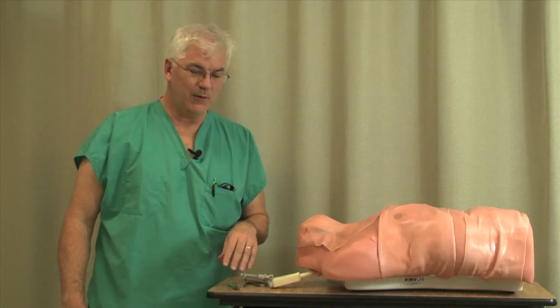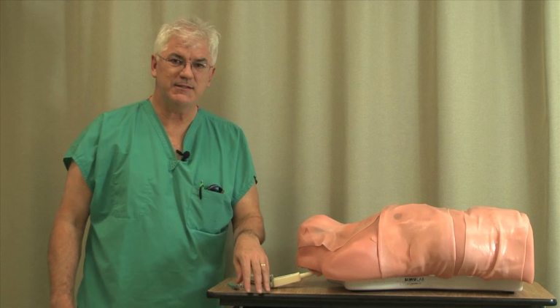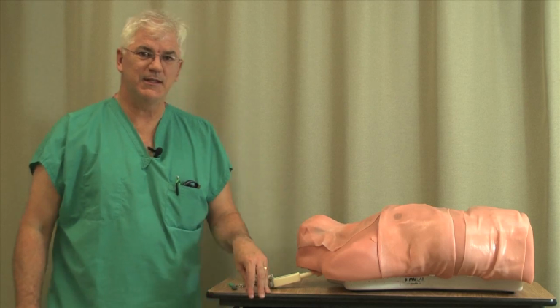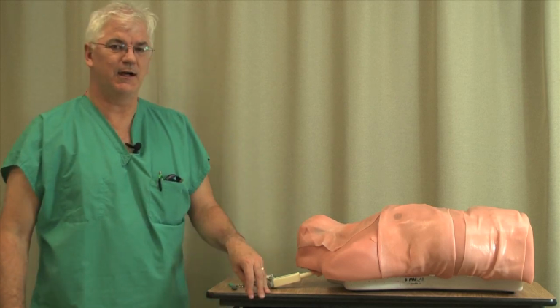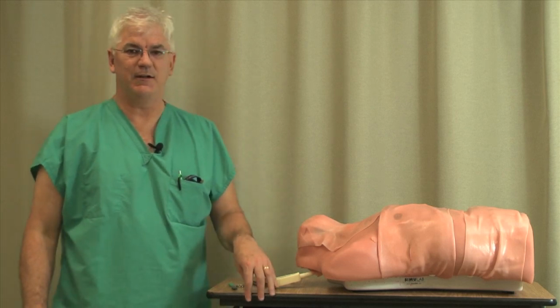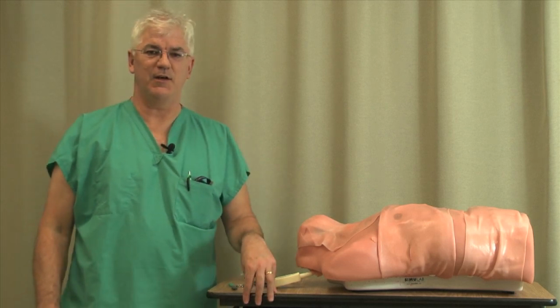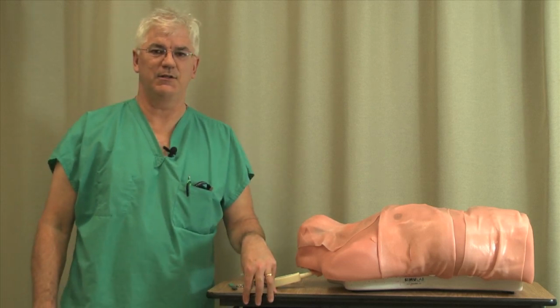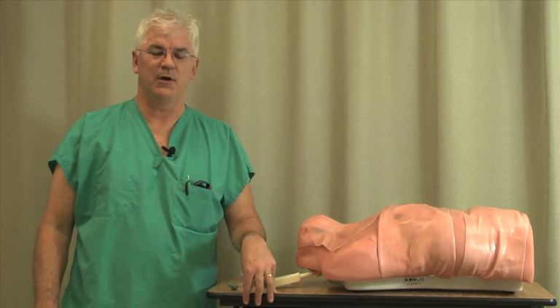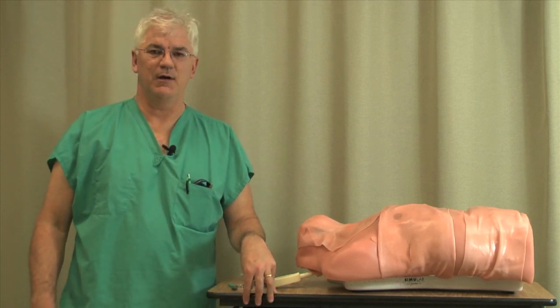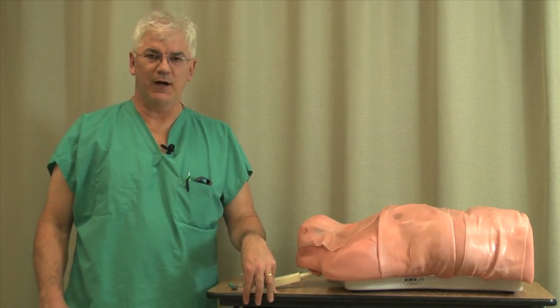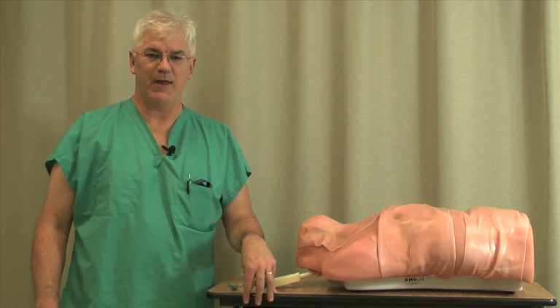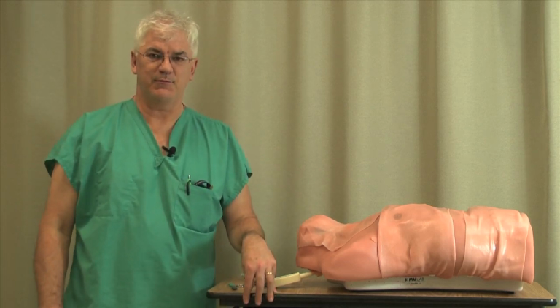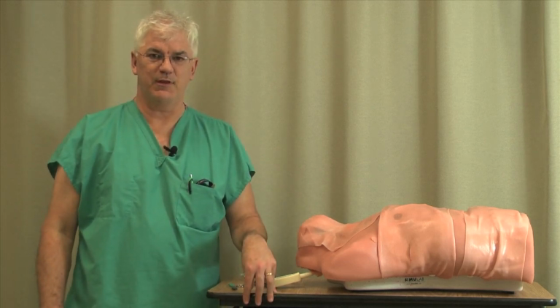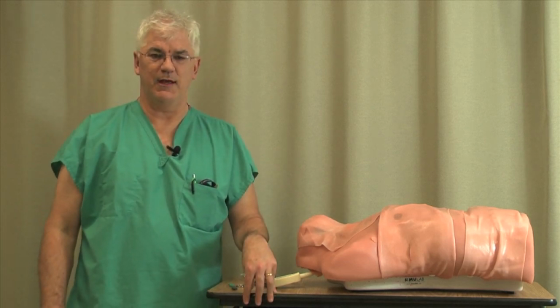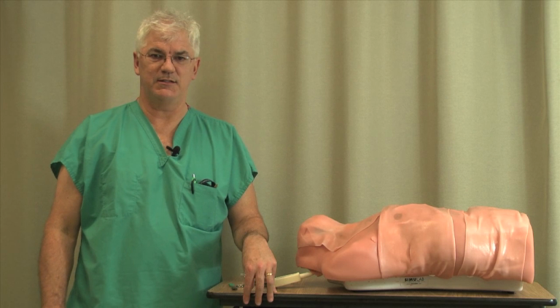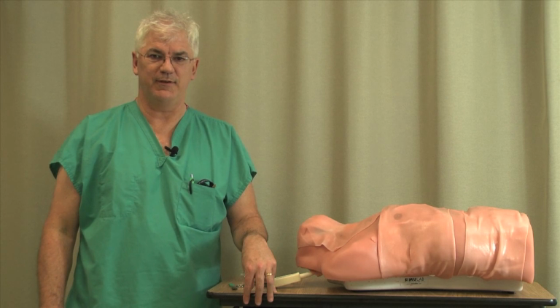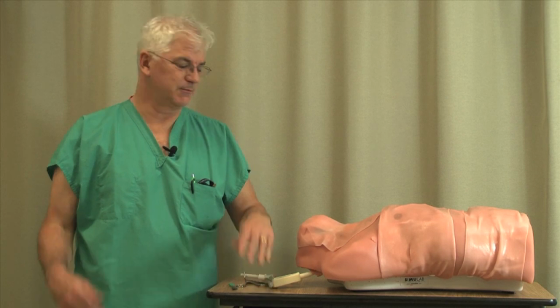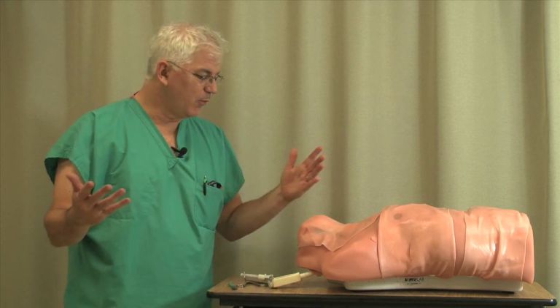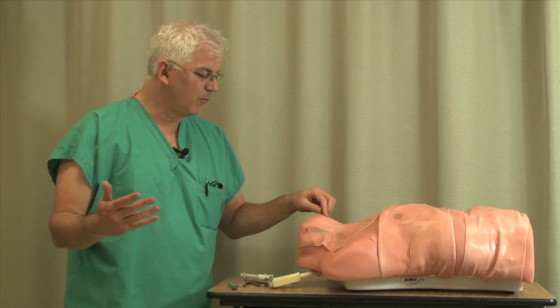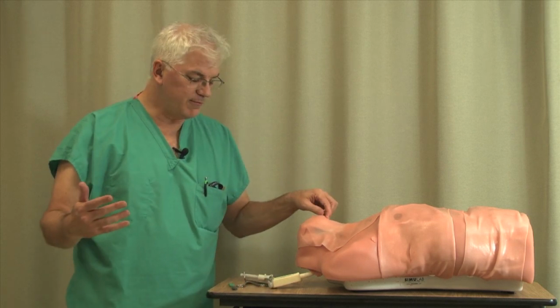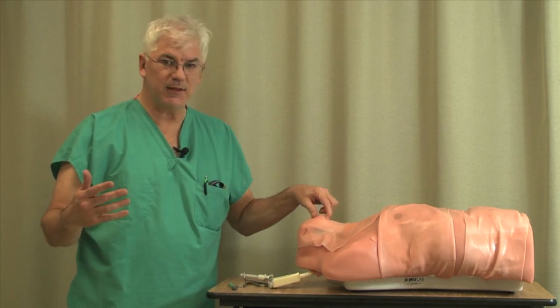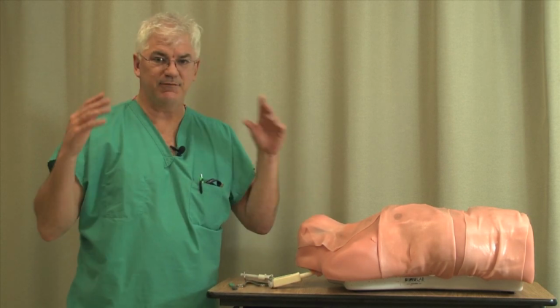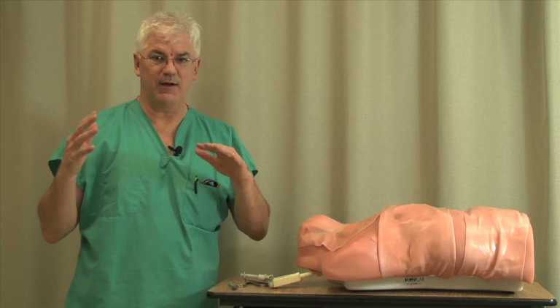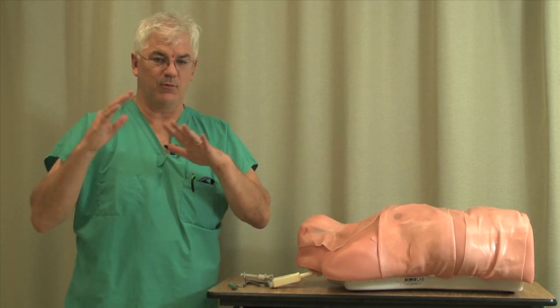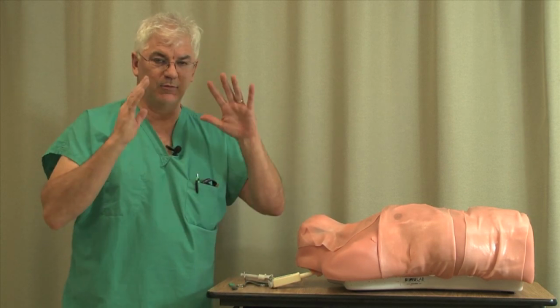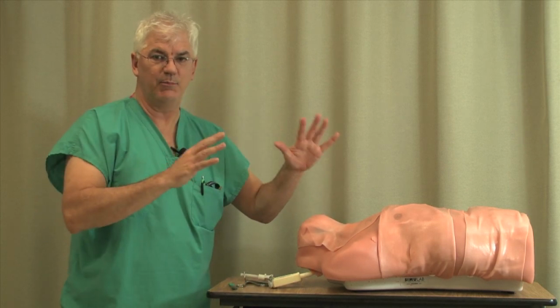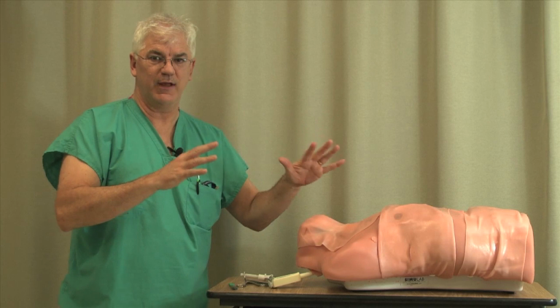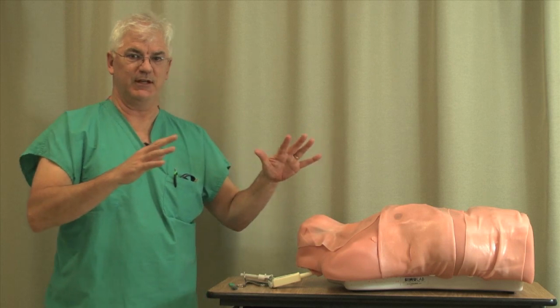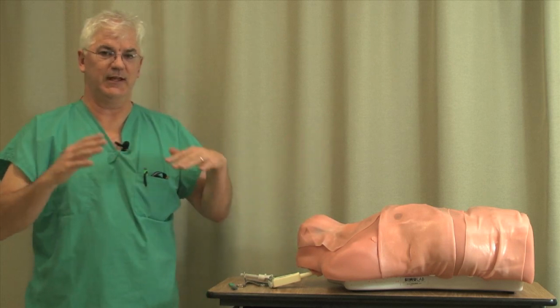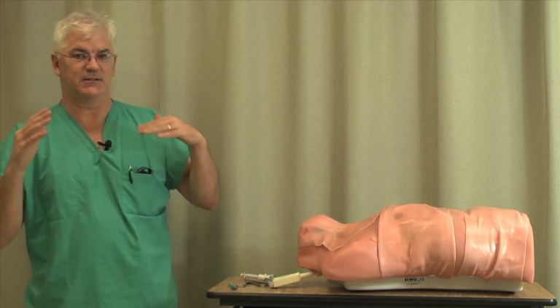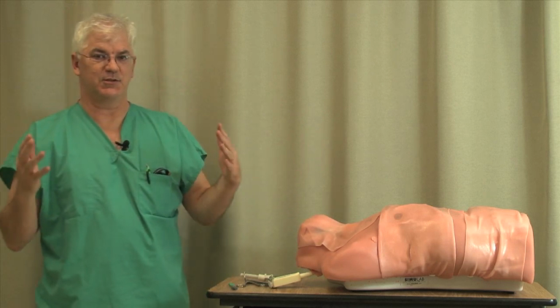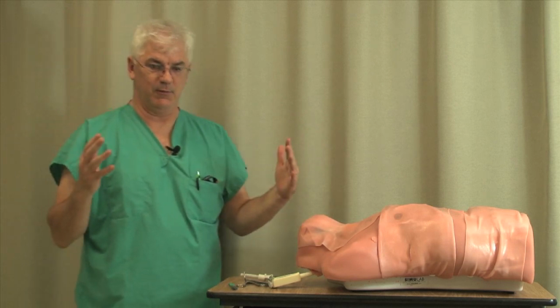This is the final video we're going to do for airway management for the MICU fellows. We've come to the final airway — the one you really hope you don't have to get to — and that is the surgical airway.